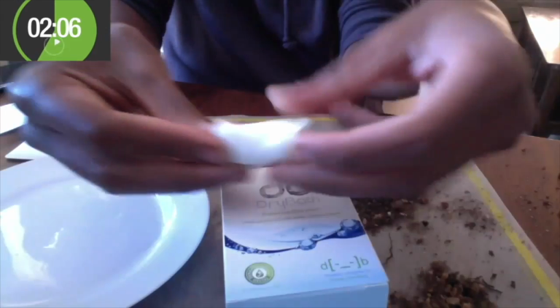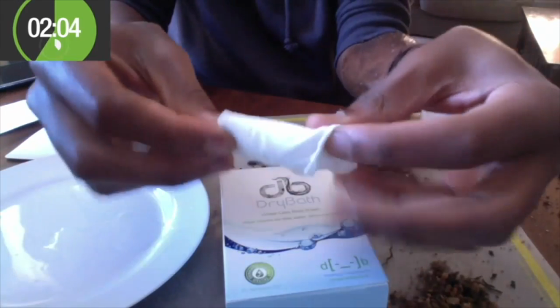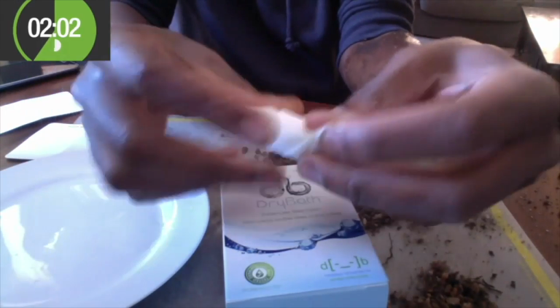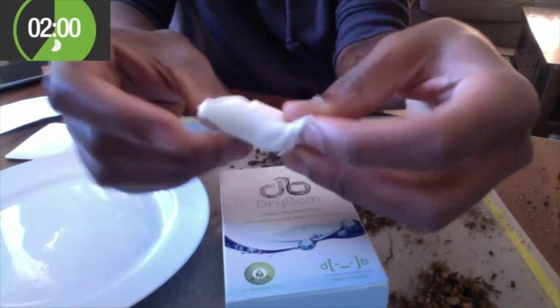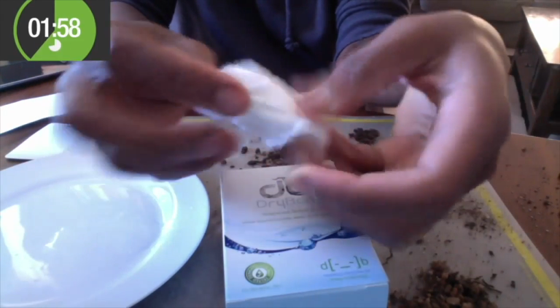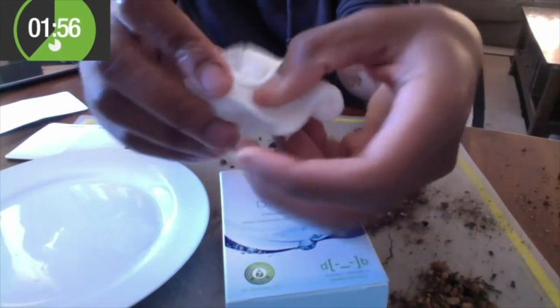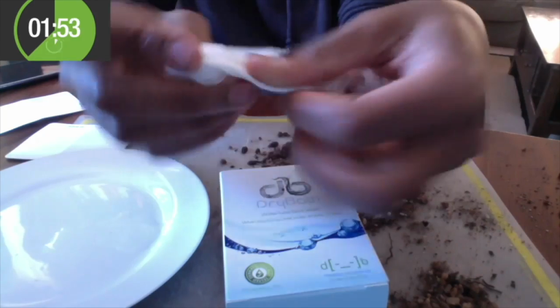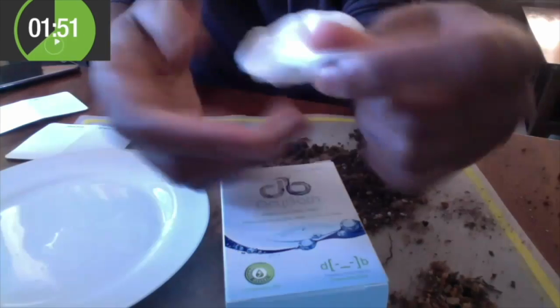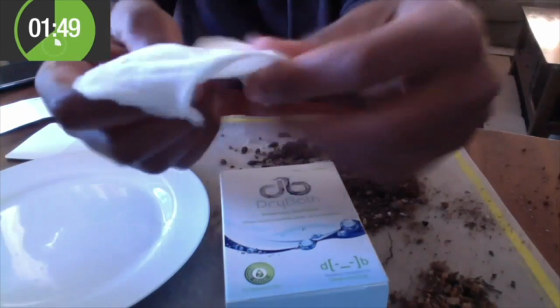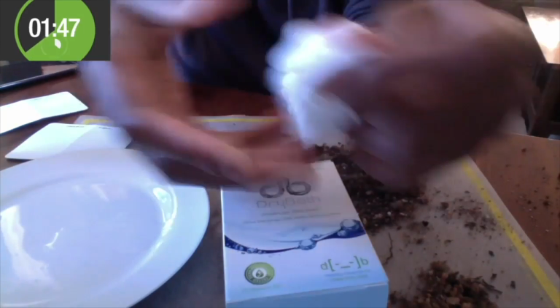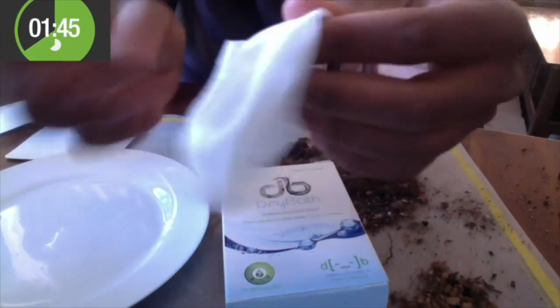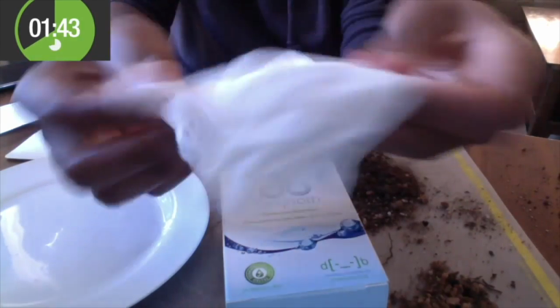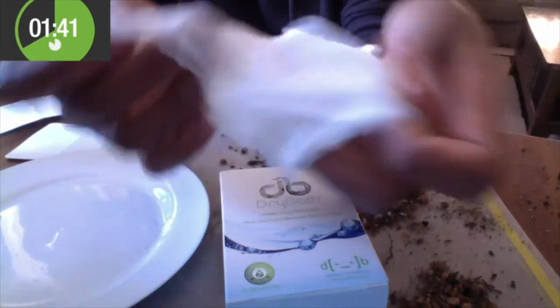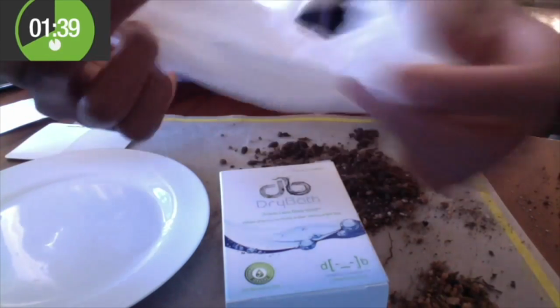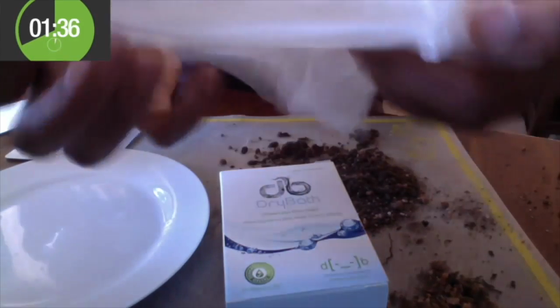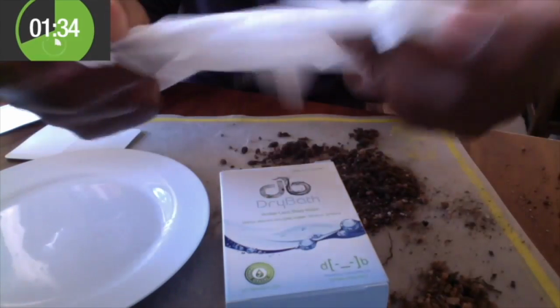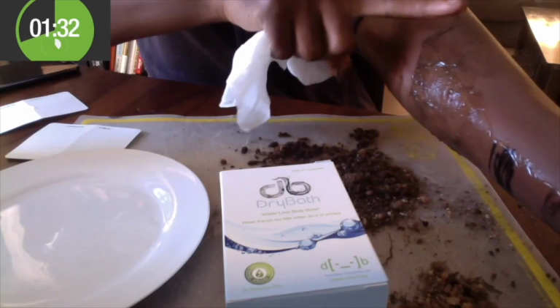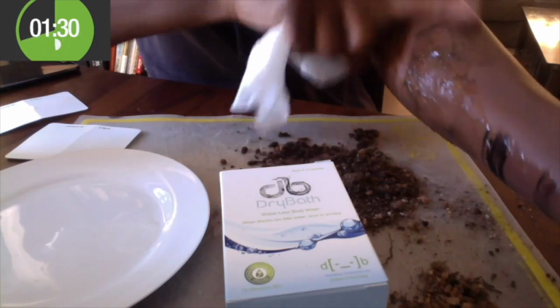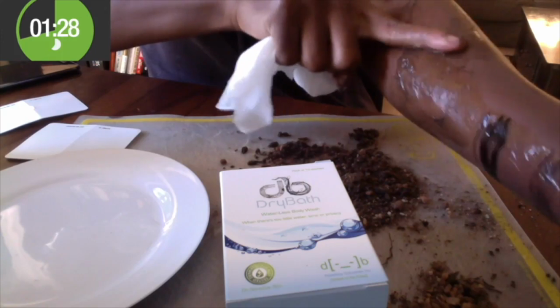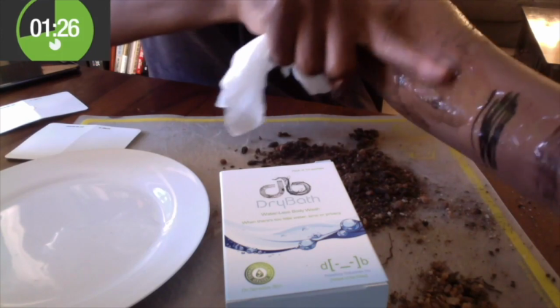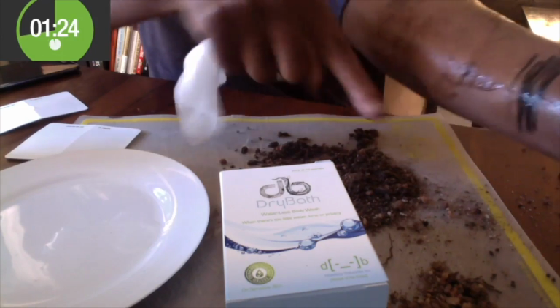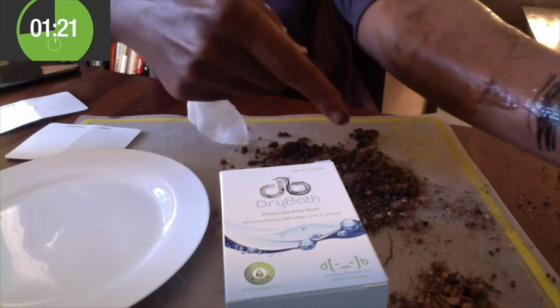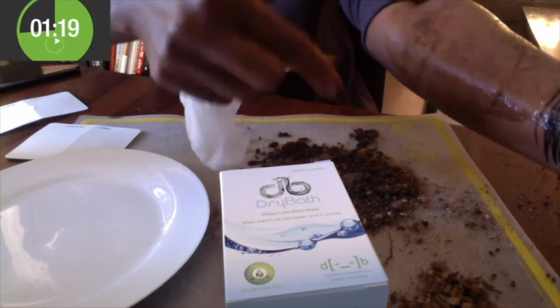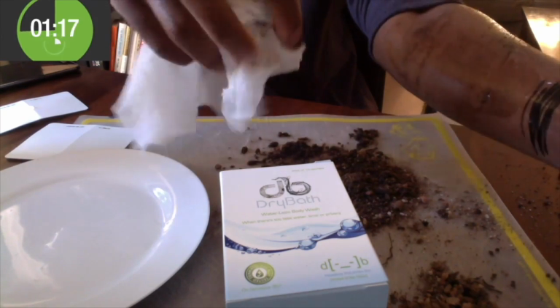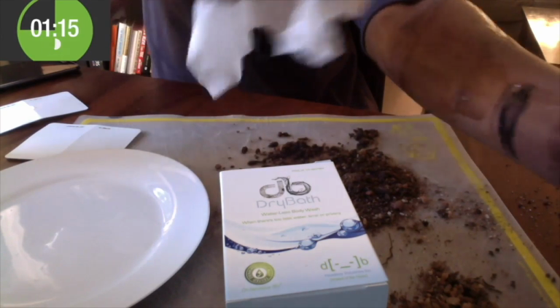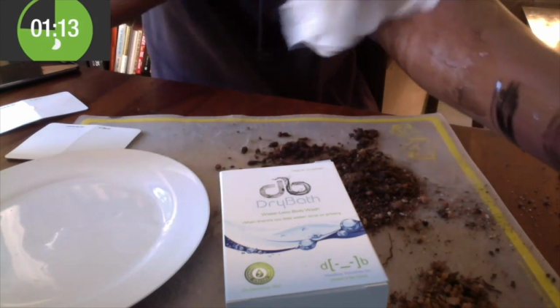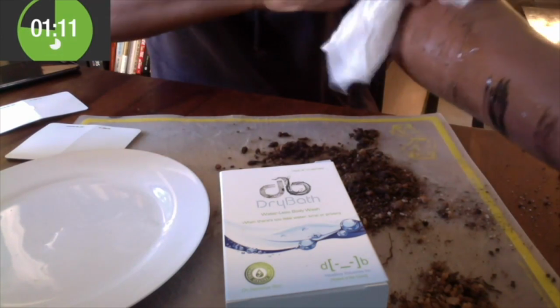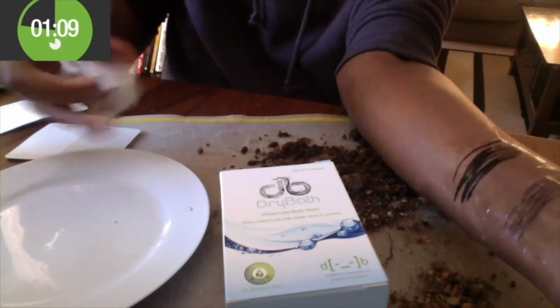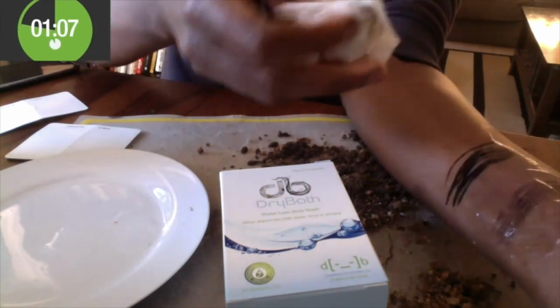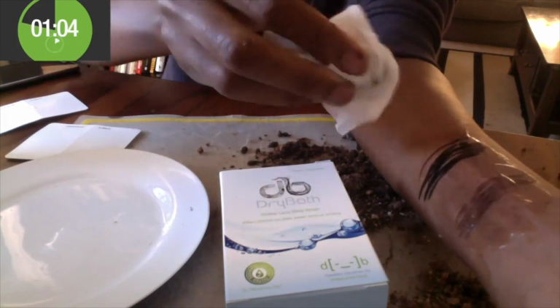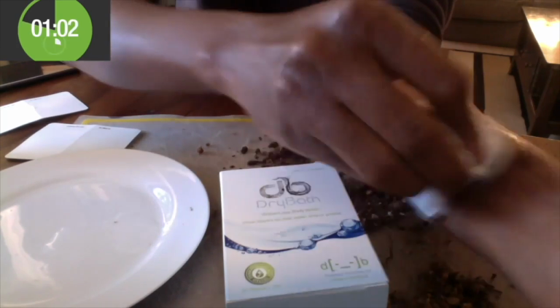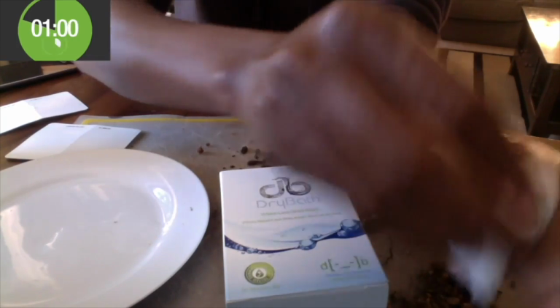This is because the wipe biodegrades within 30 days. Dry bath has no alcohol, but it can remove indelible ink or permanent marker within 5 minutes. Even soap and water cannot match that speed of cleaning power.